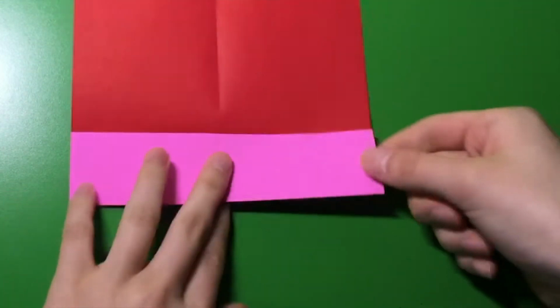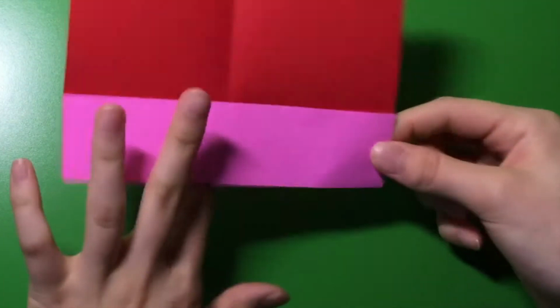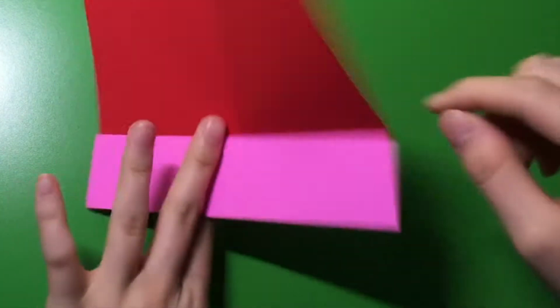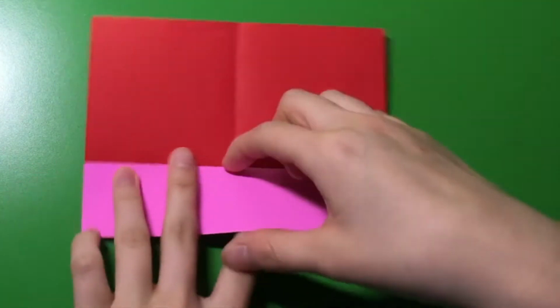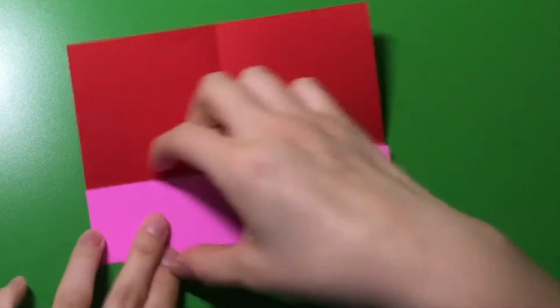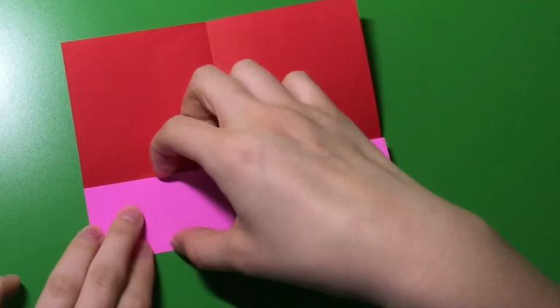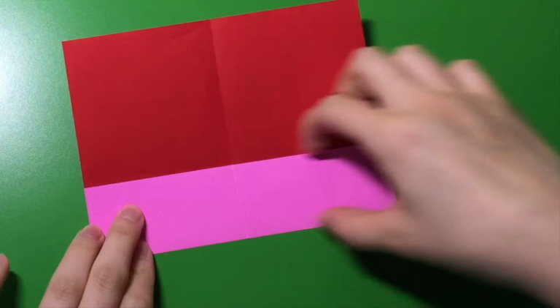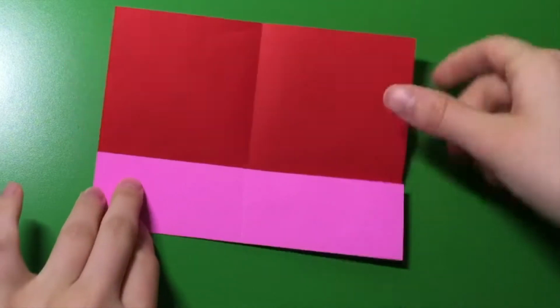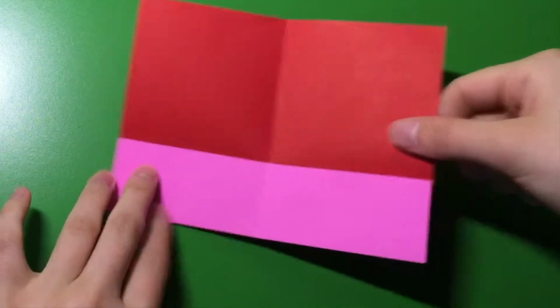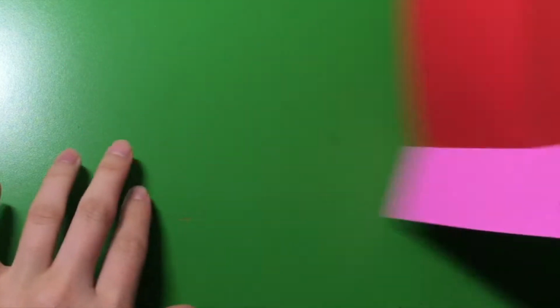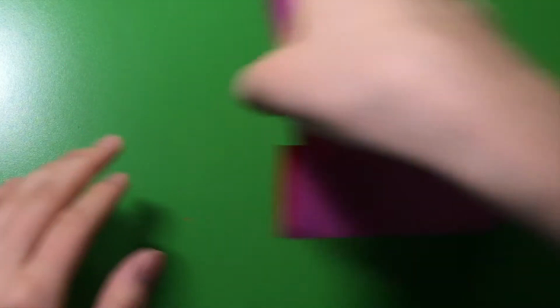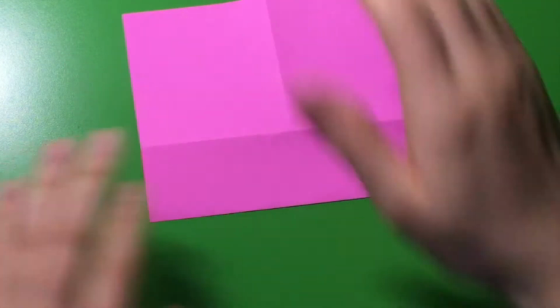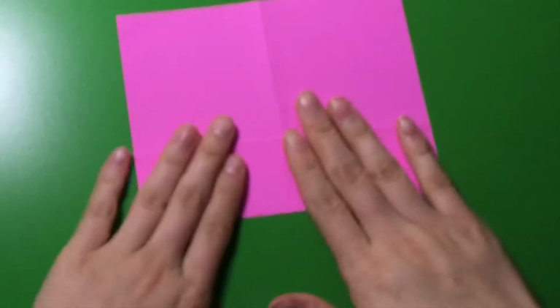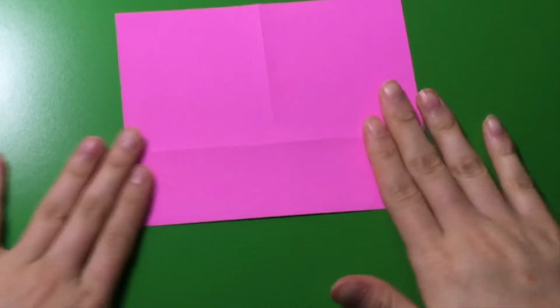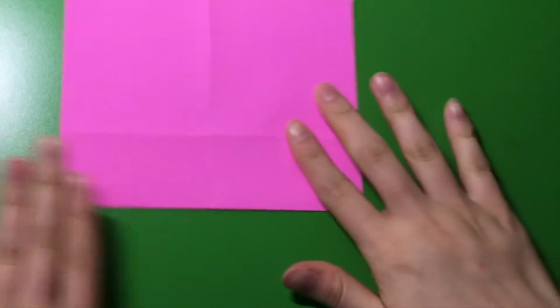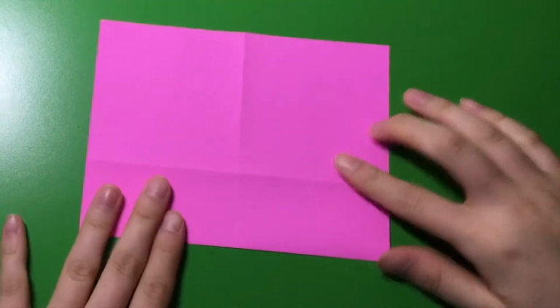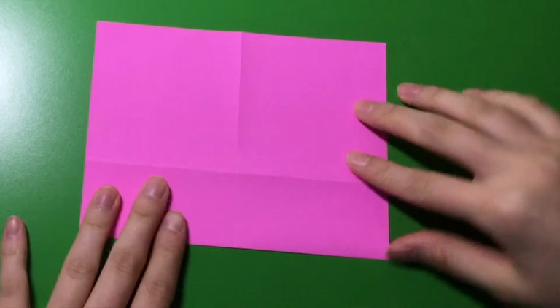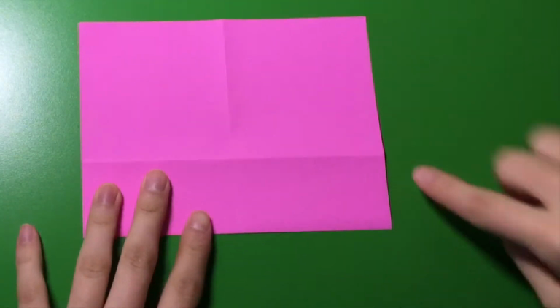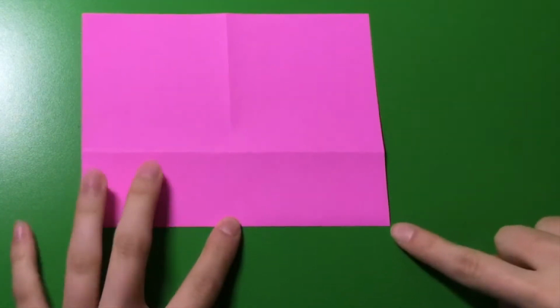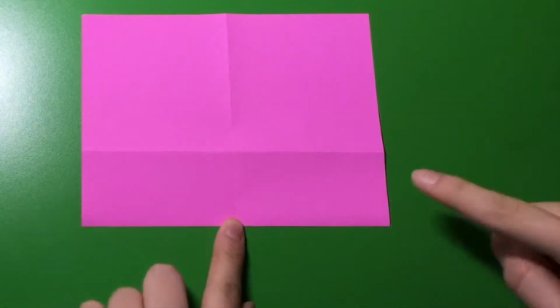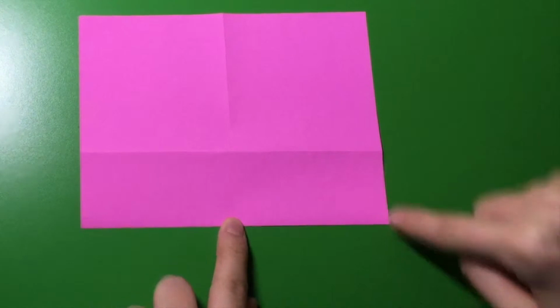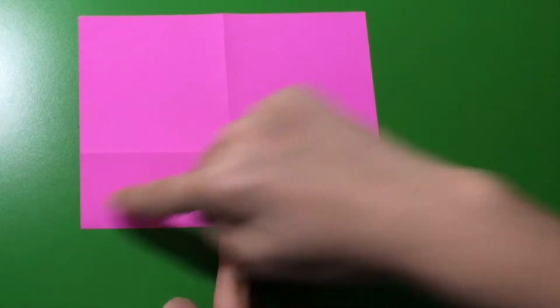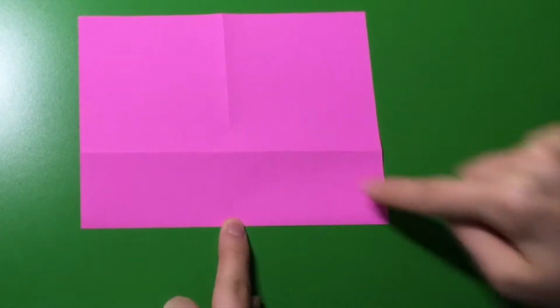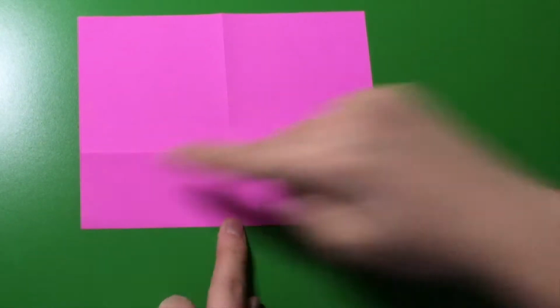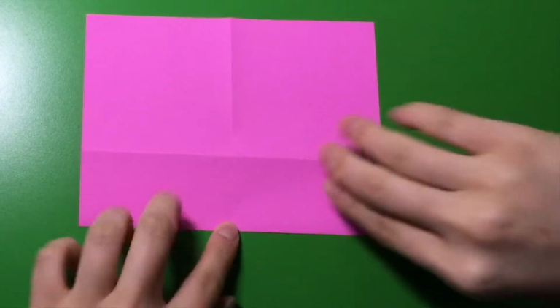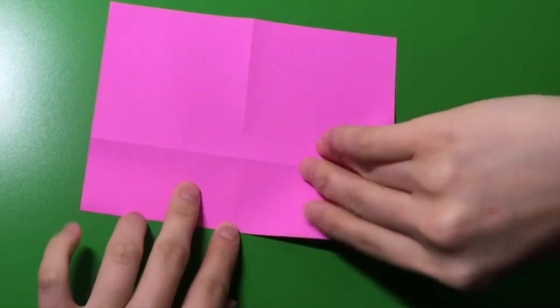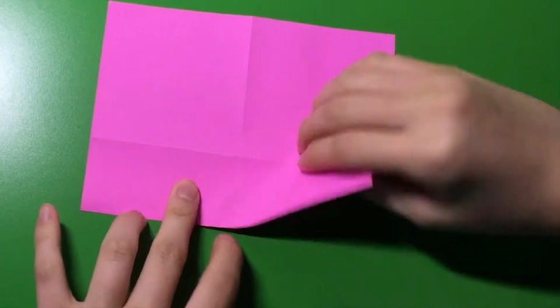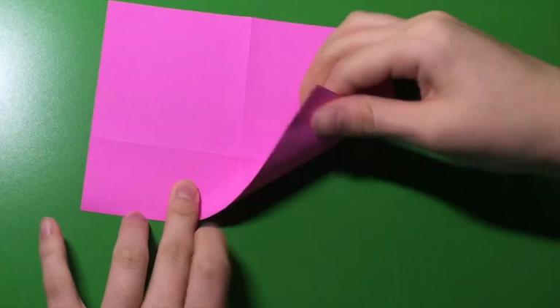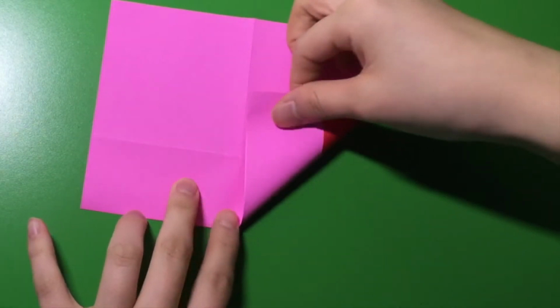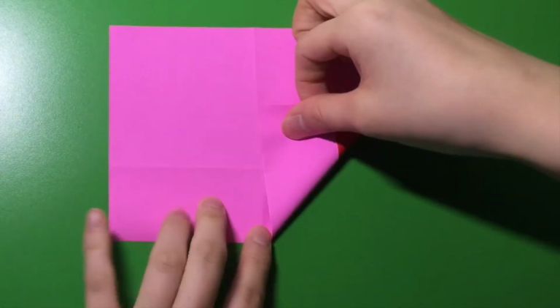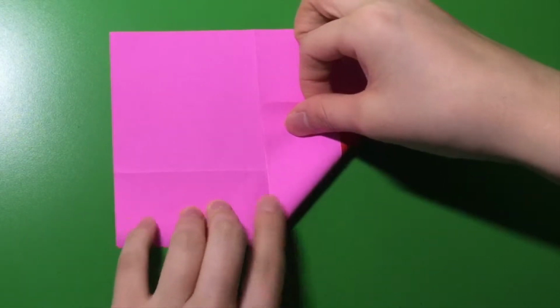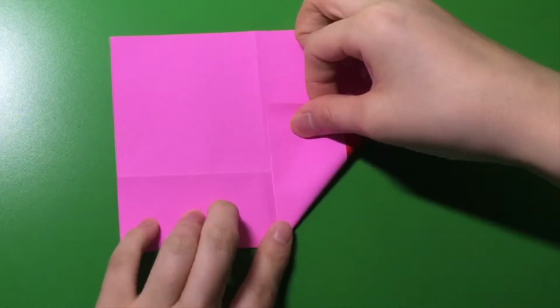Now, making sure this pink side is on the bottom, you're going to flip it. So now, from here, you're going to get these corners and fold them up to the middle like an airplane.